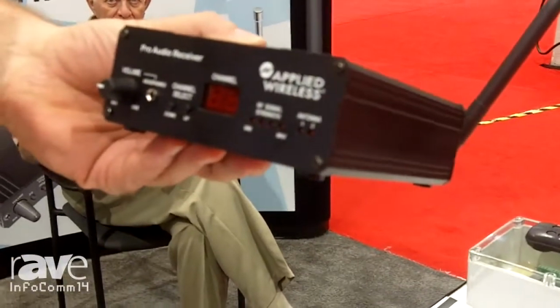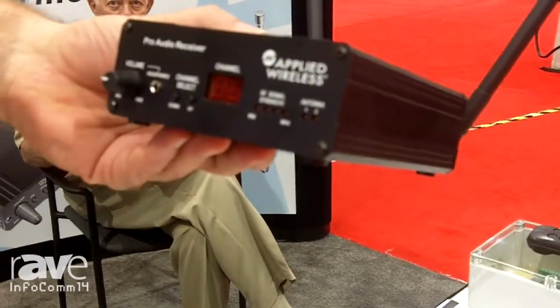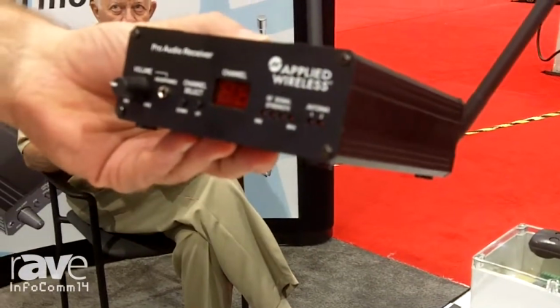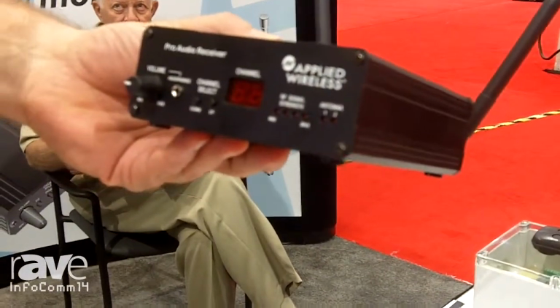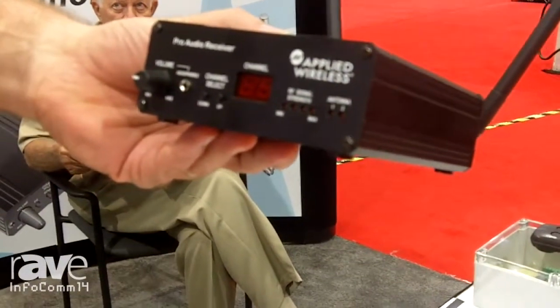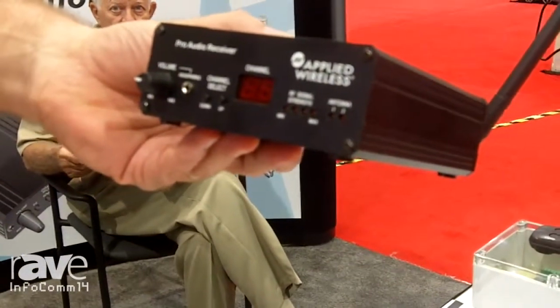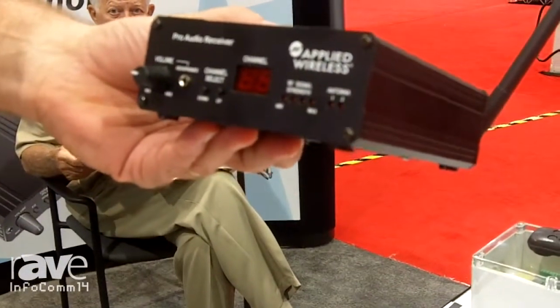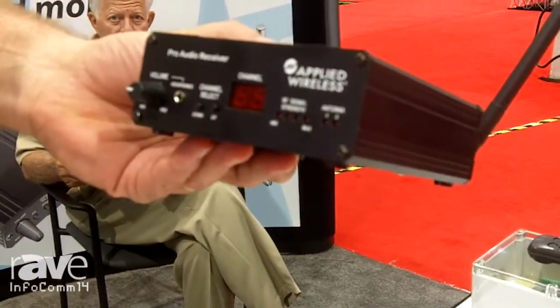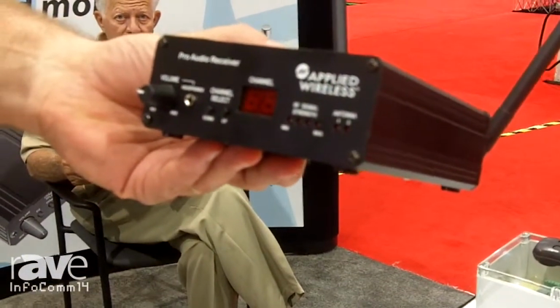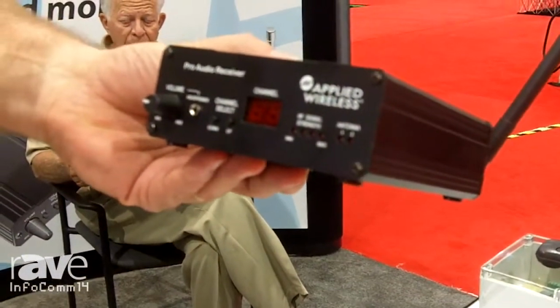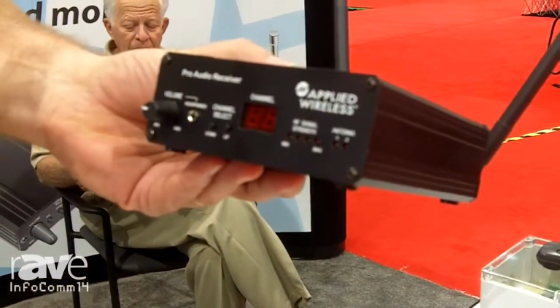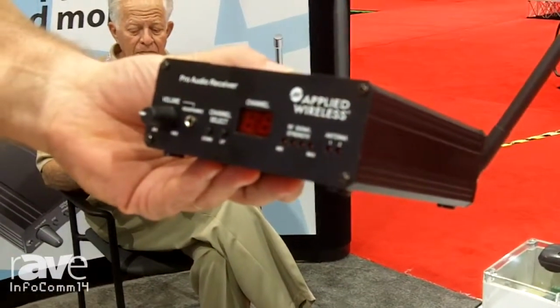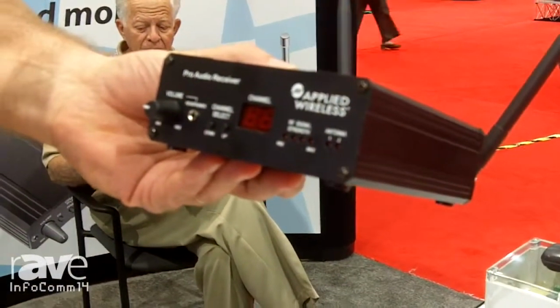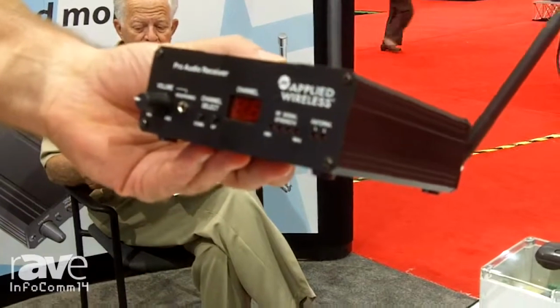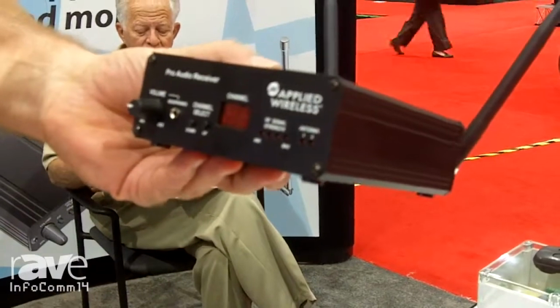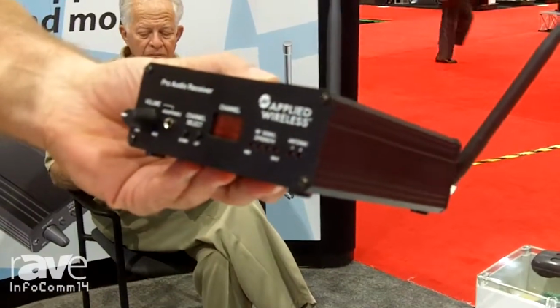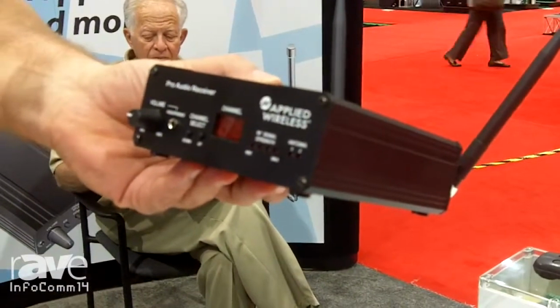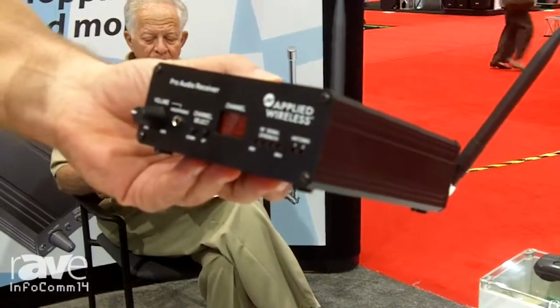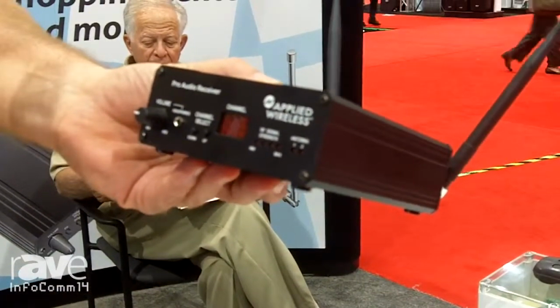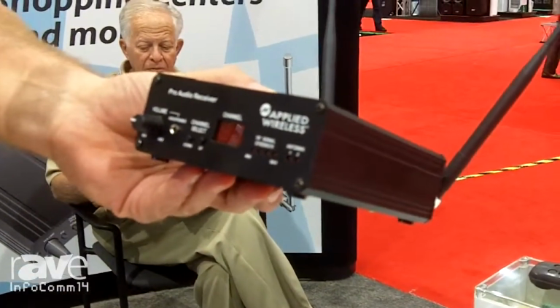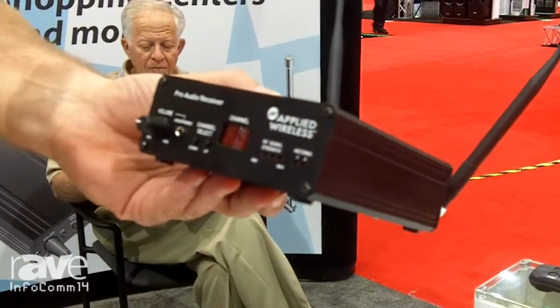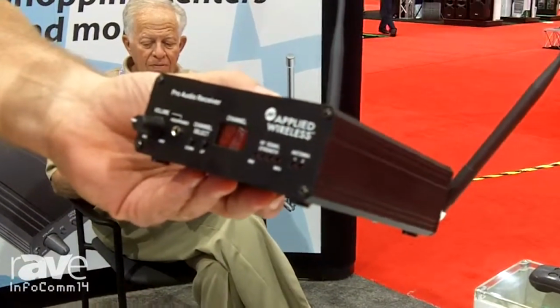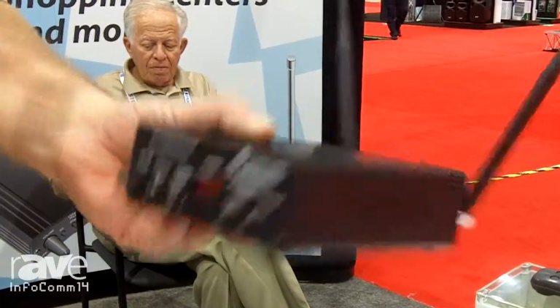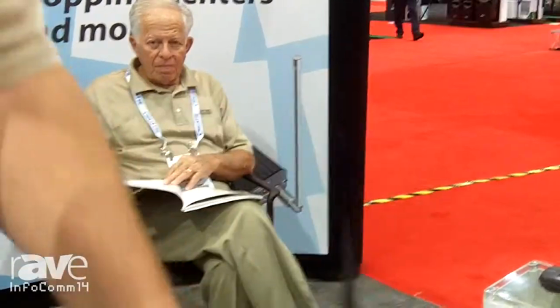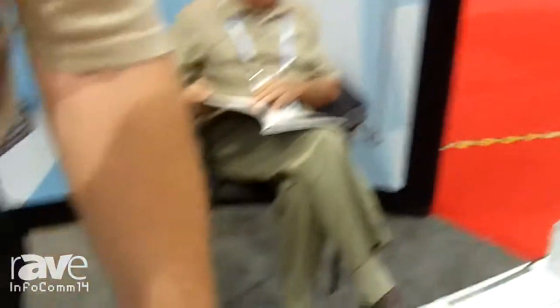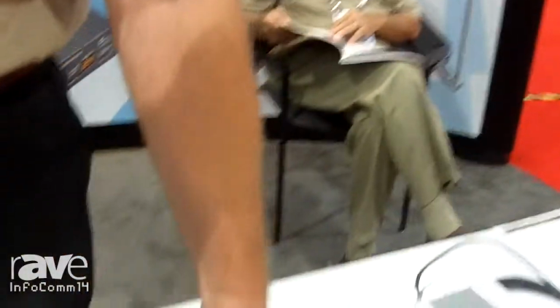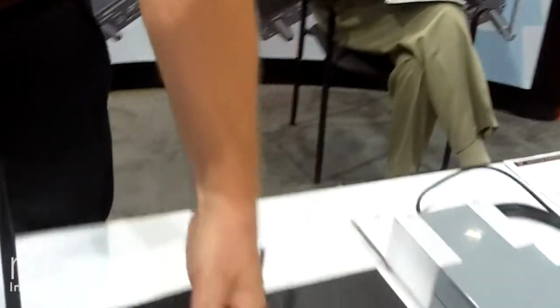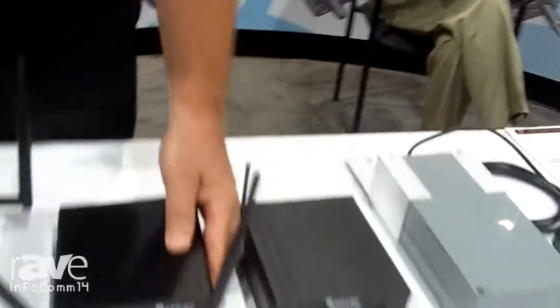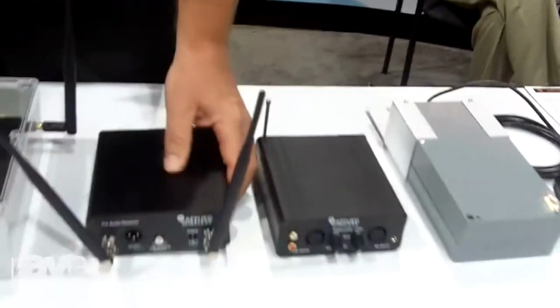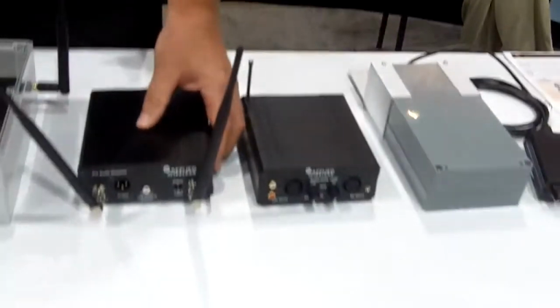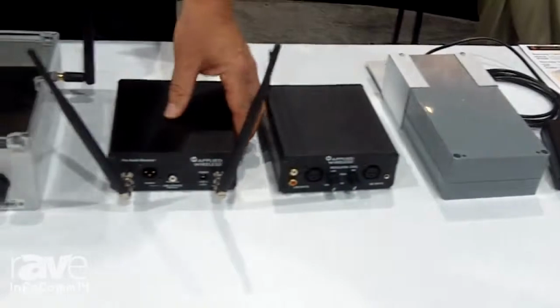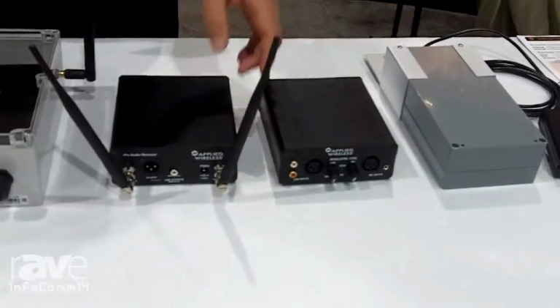It's basically line in to line out, 900 feet plus. That's the receiver — it's a diversity receiver.